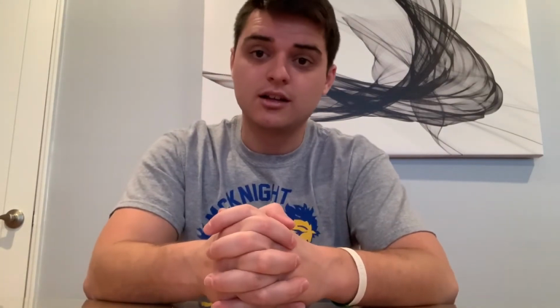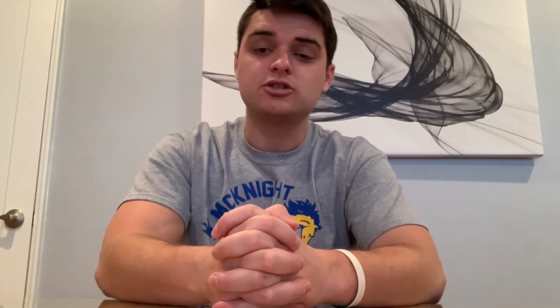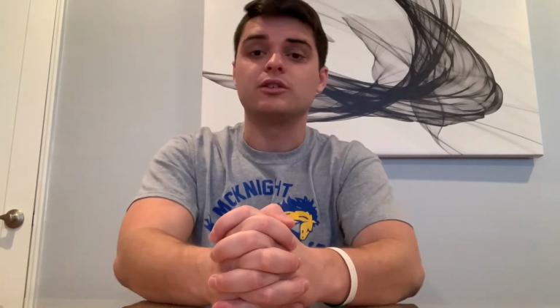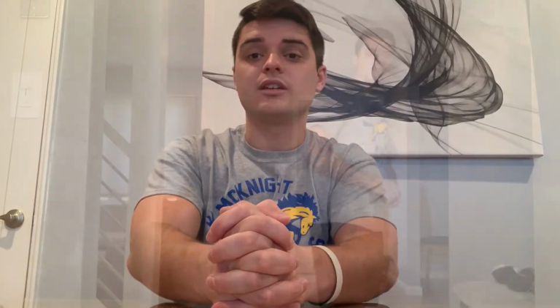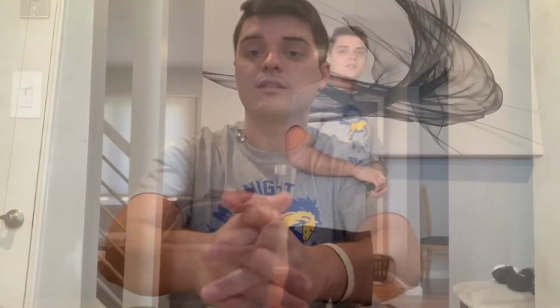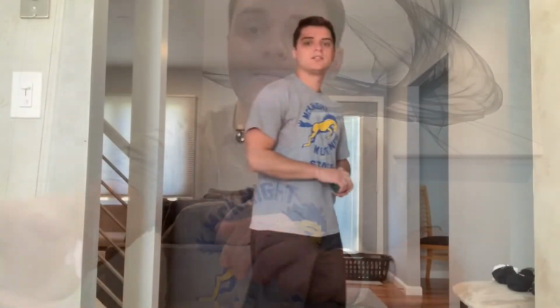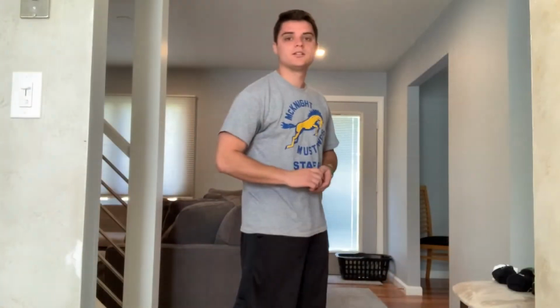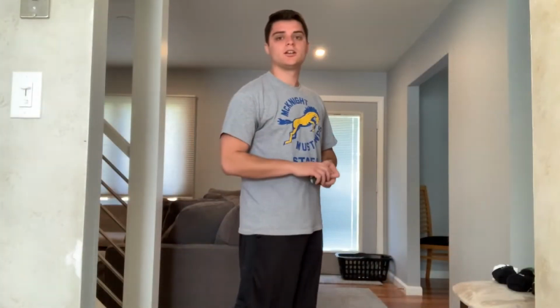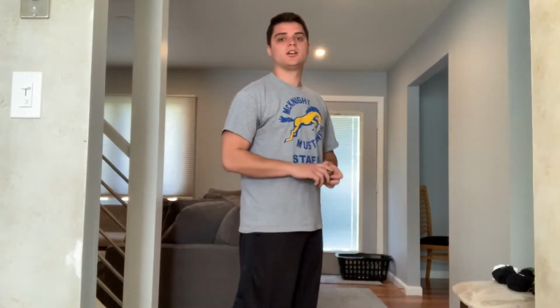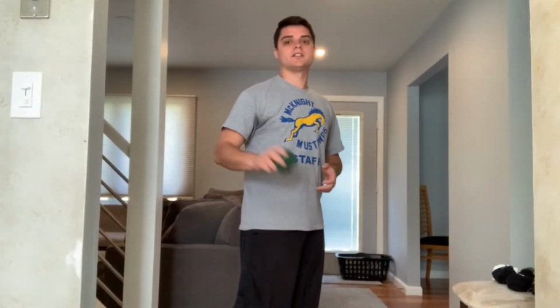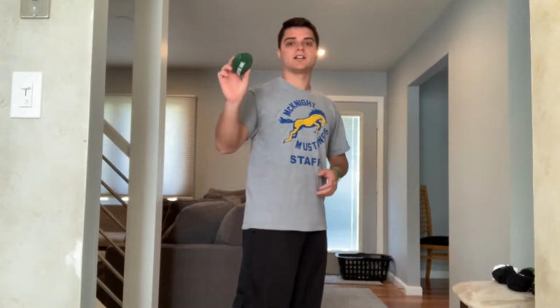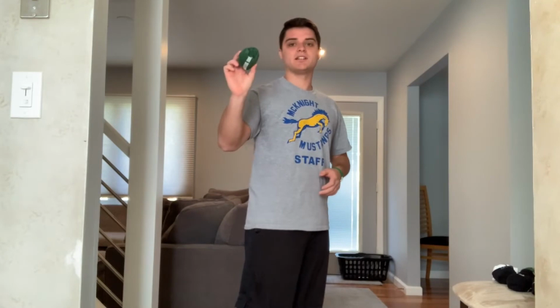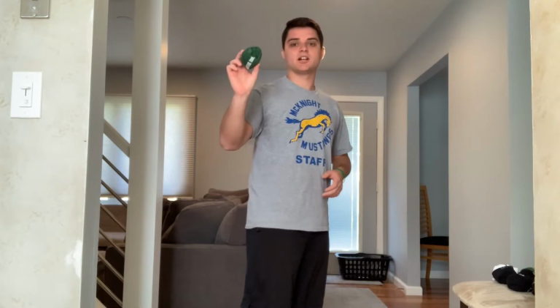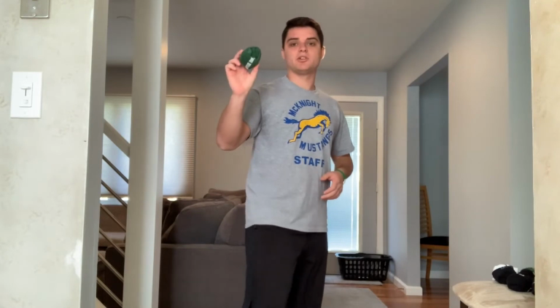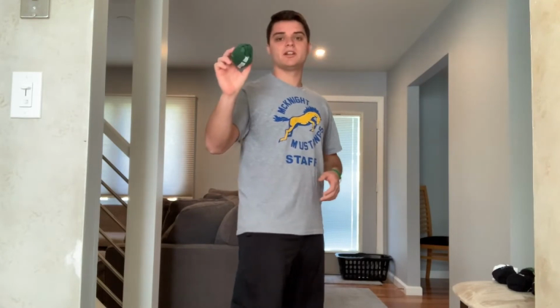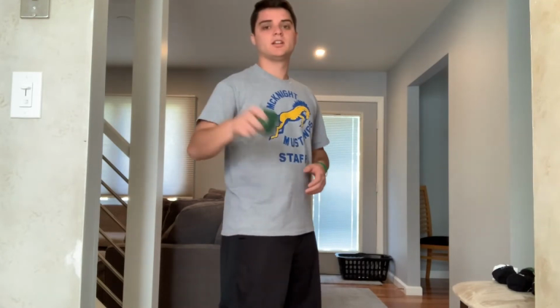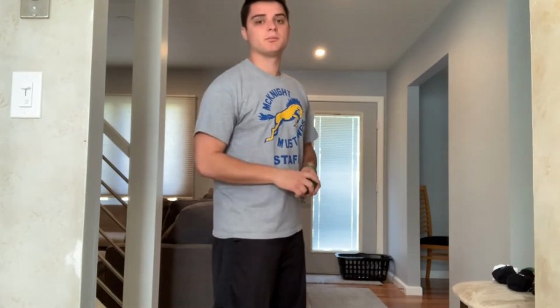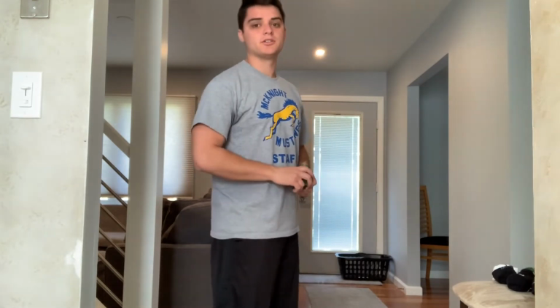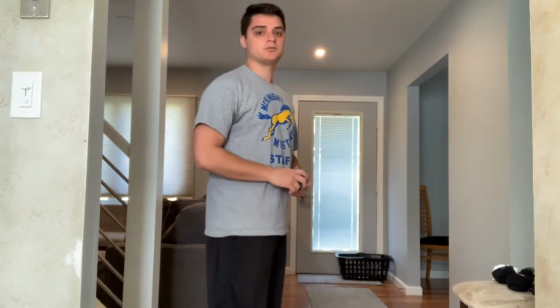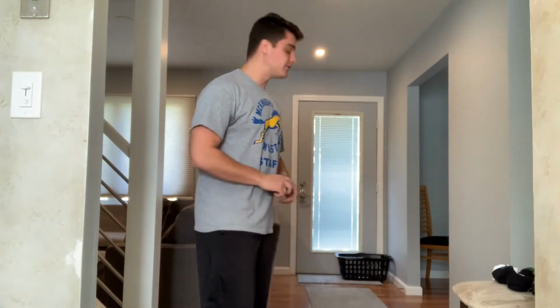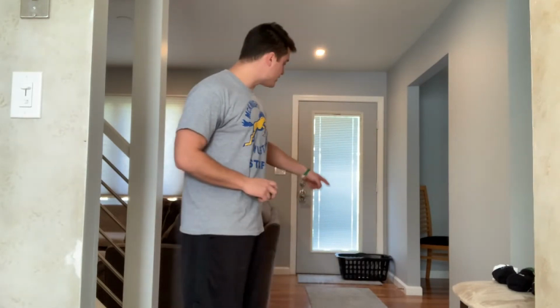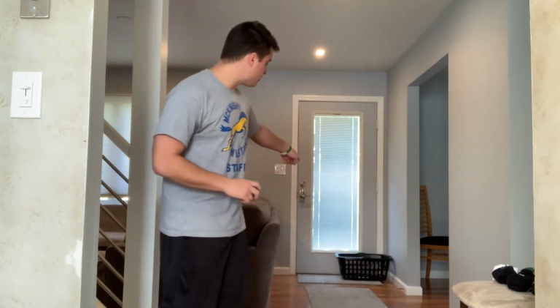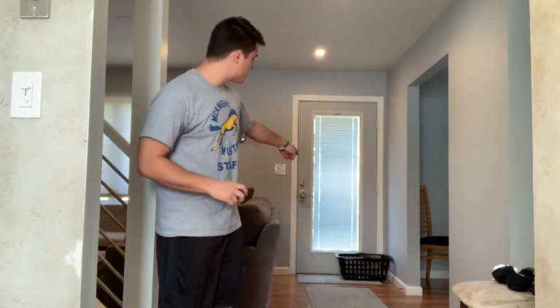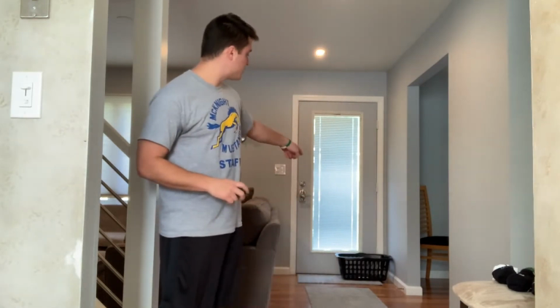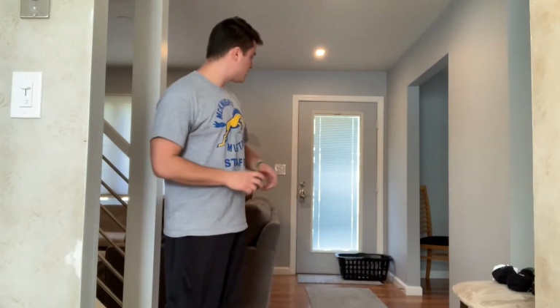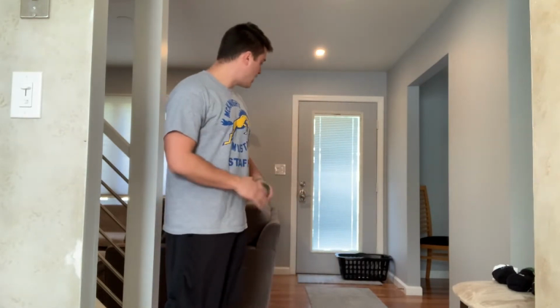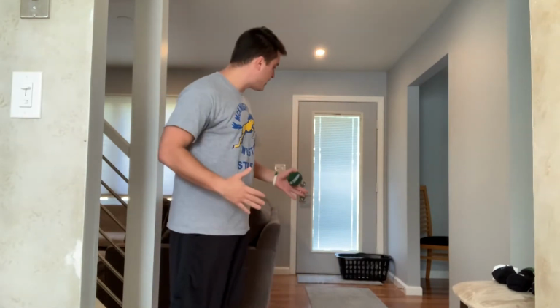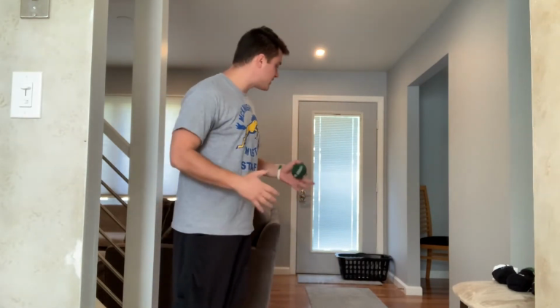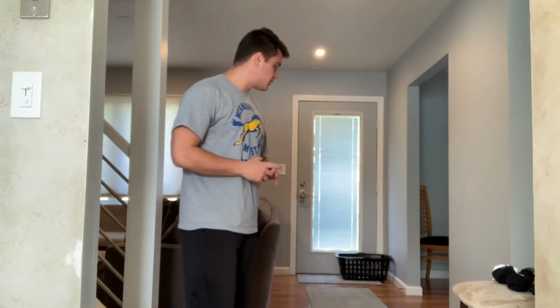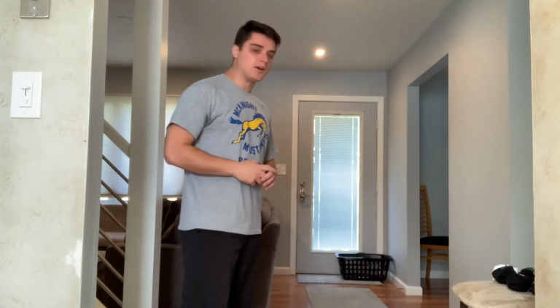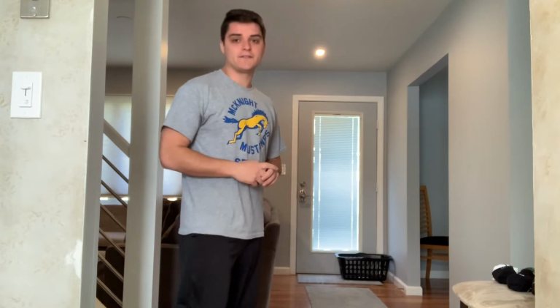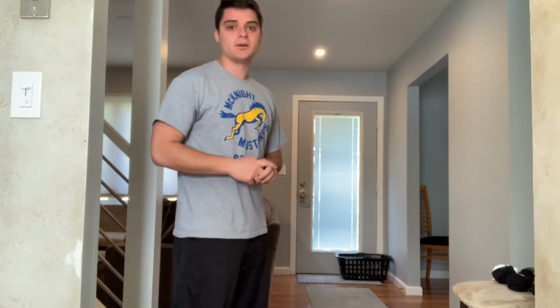I'll show you what it looks like. All right, so I got my sock balls ready. I'm ready to shoot. If you can see all the way down there, I'm about 10 or 12 feet away.